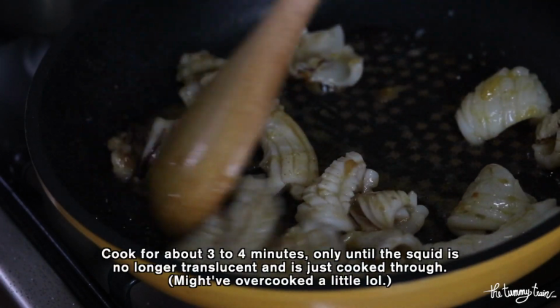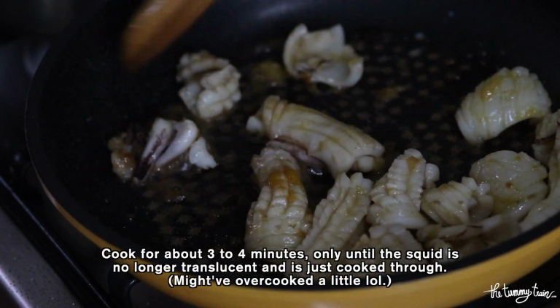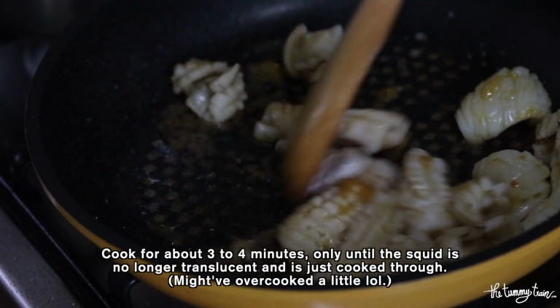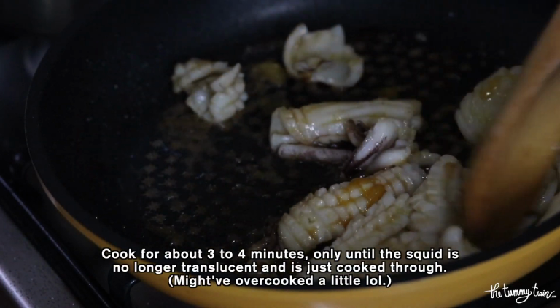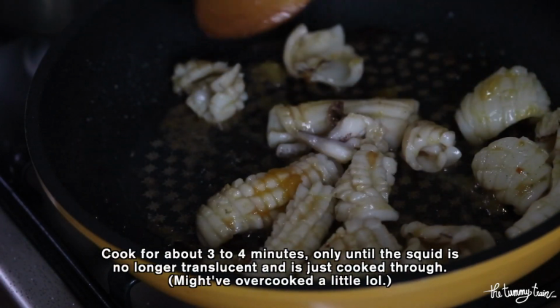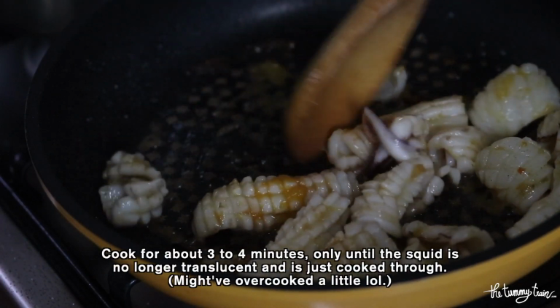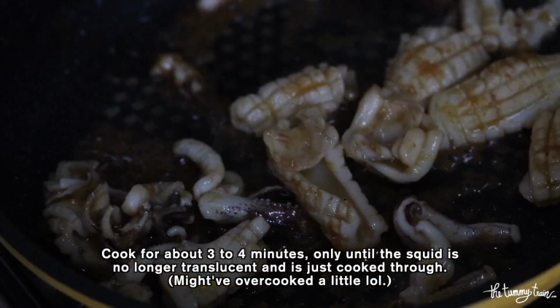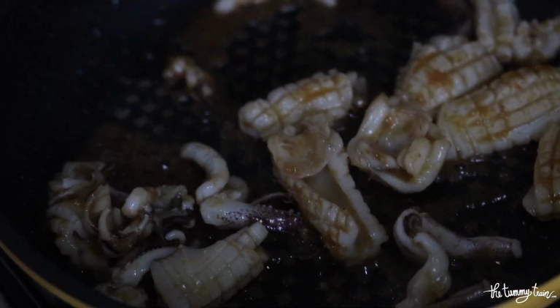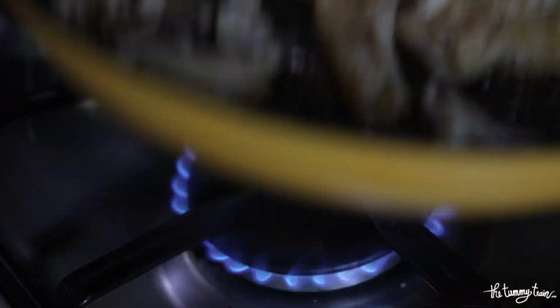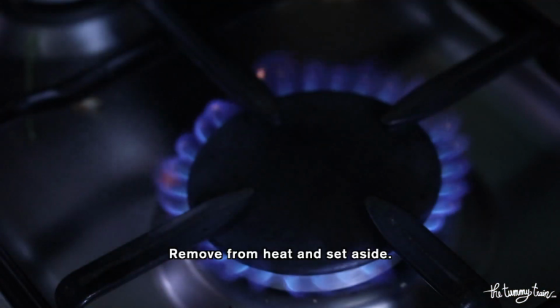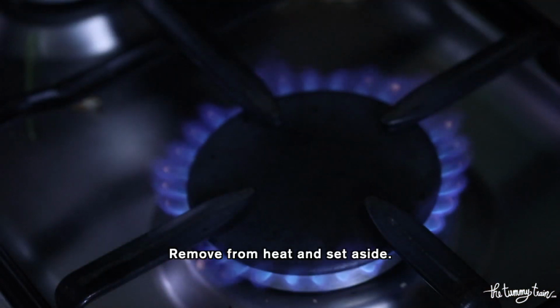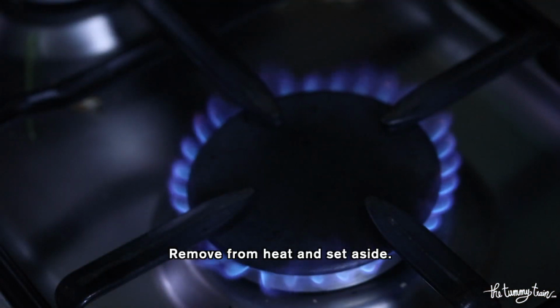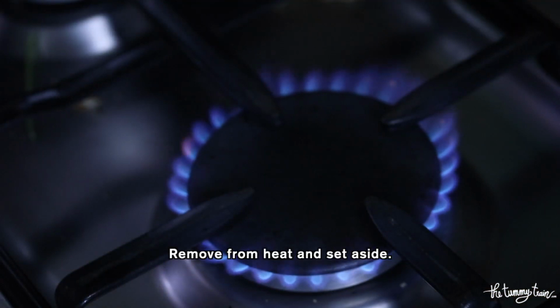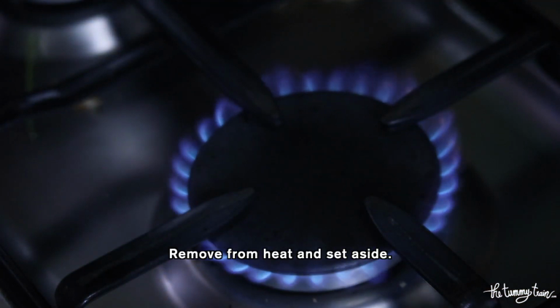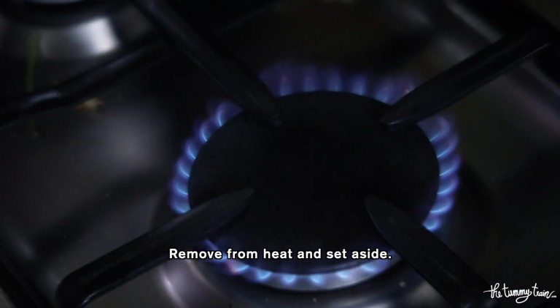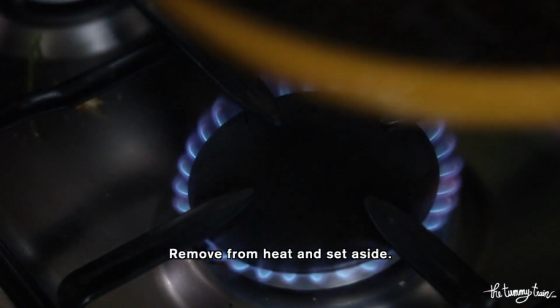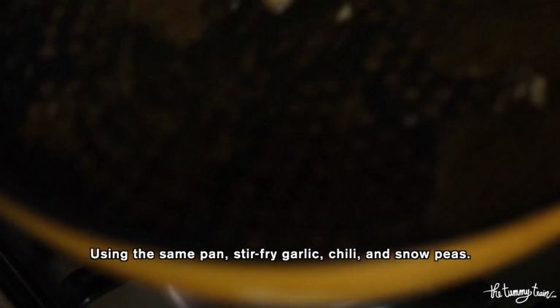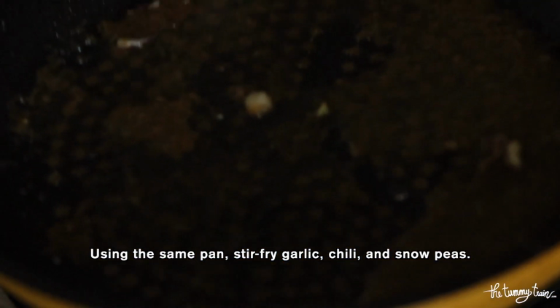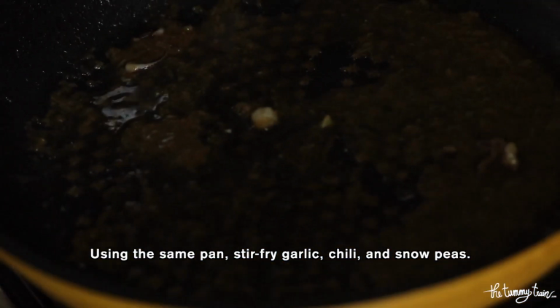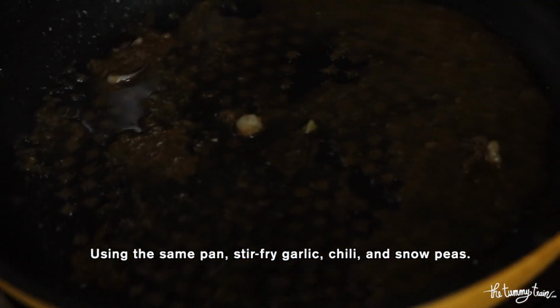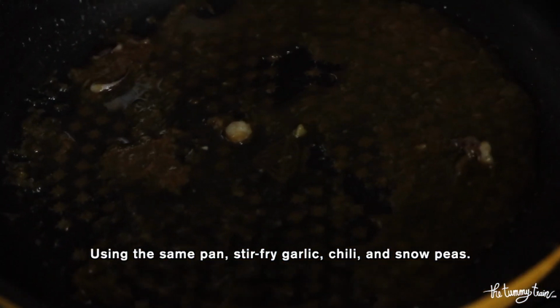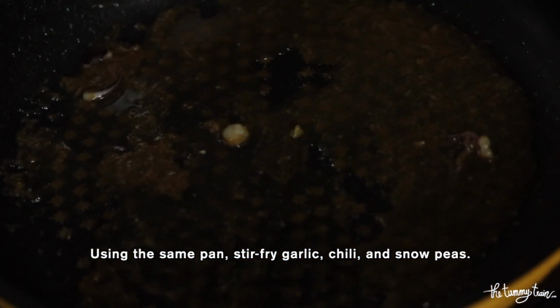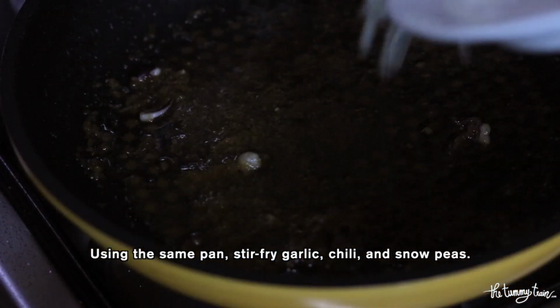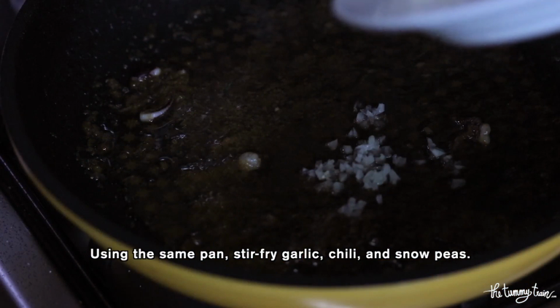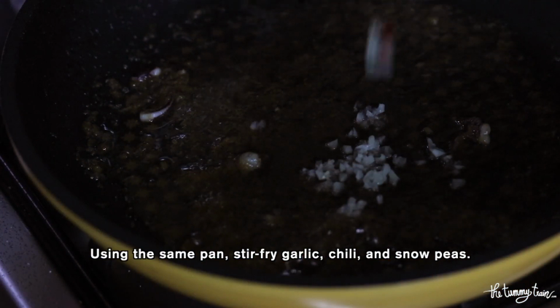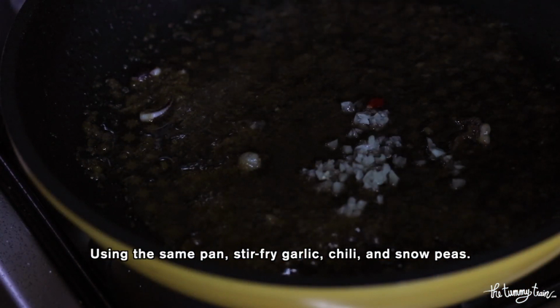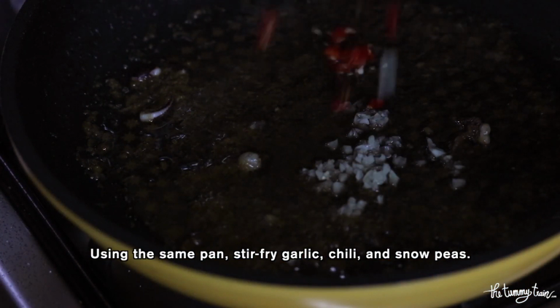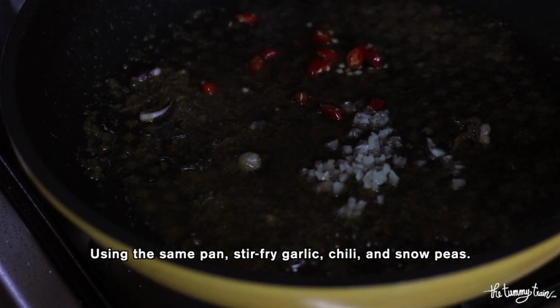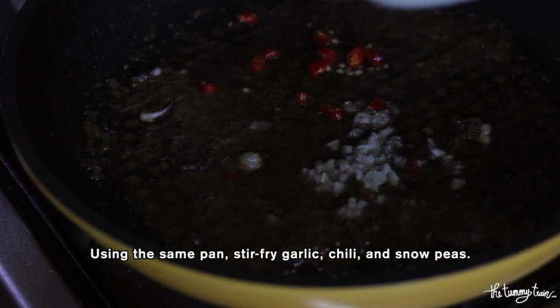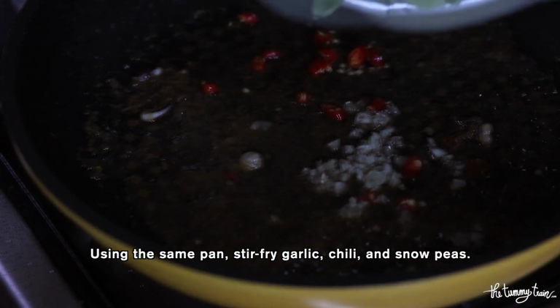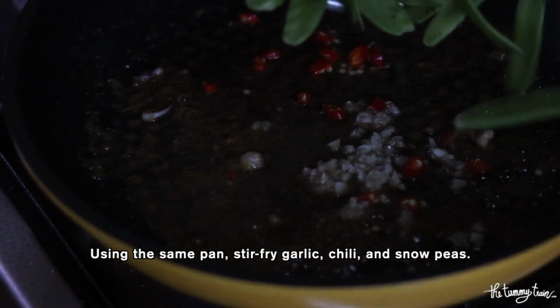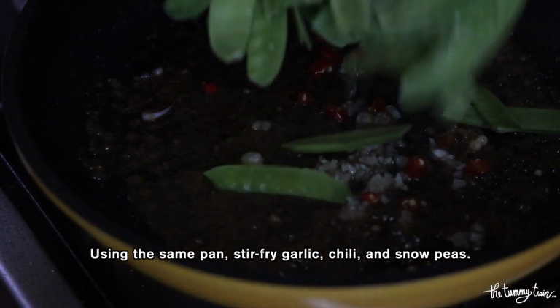Once the squid is just cooked through, you want to remove it from the heat. Using the same pan, we're going to stir fry the garlic, the chili, and the snow peas.